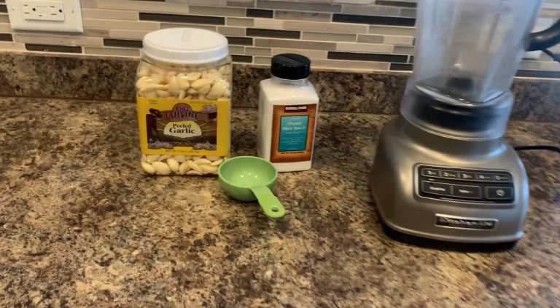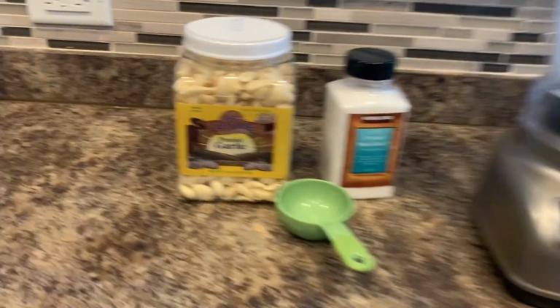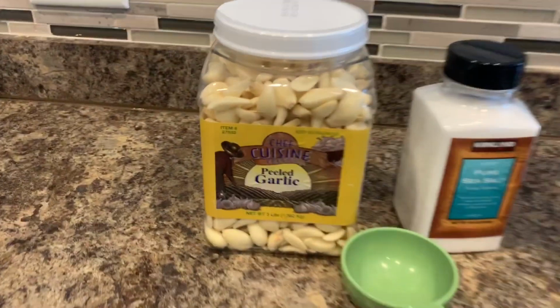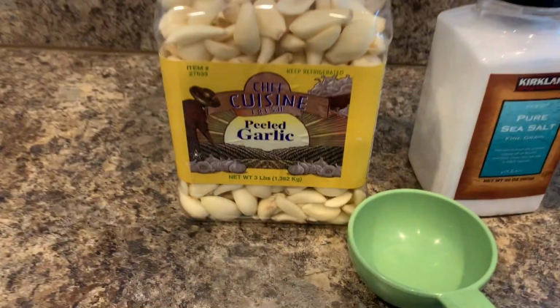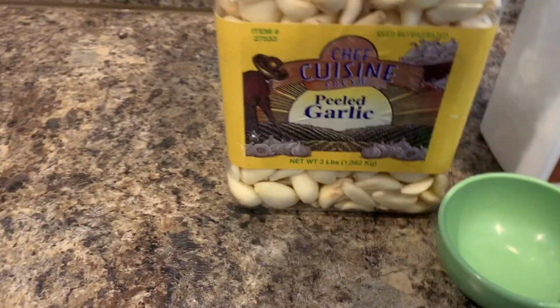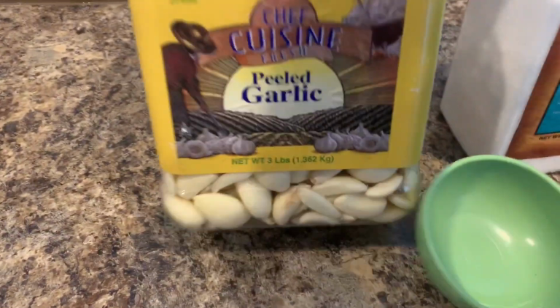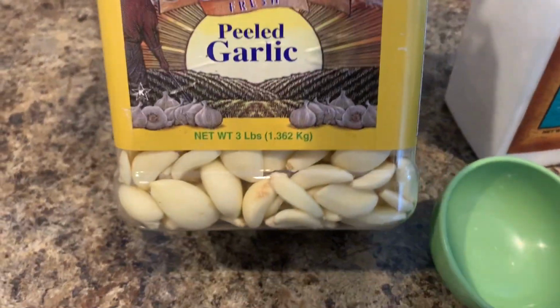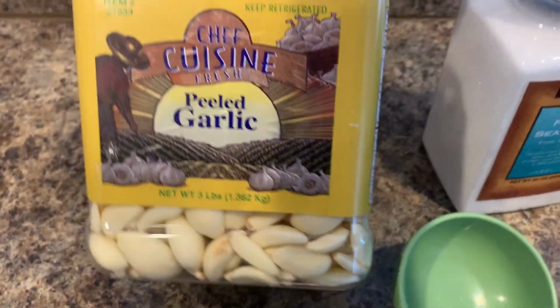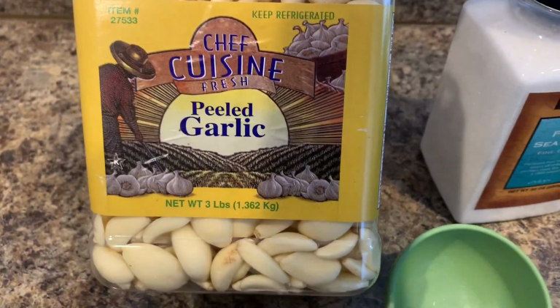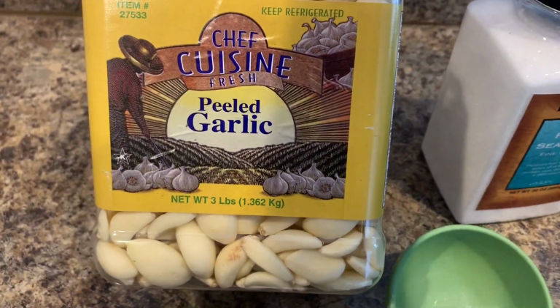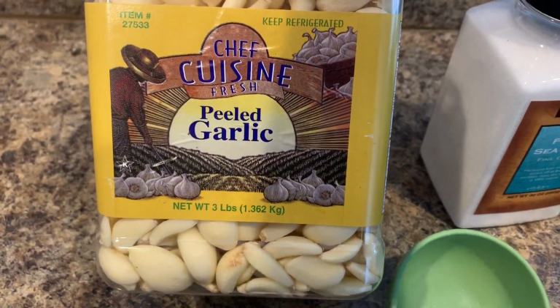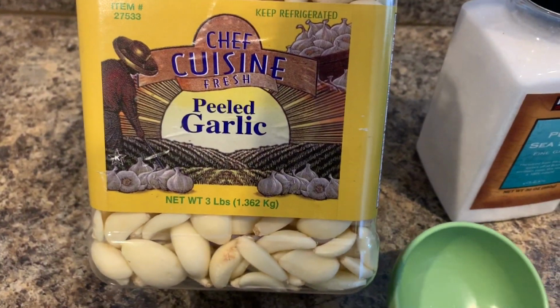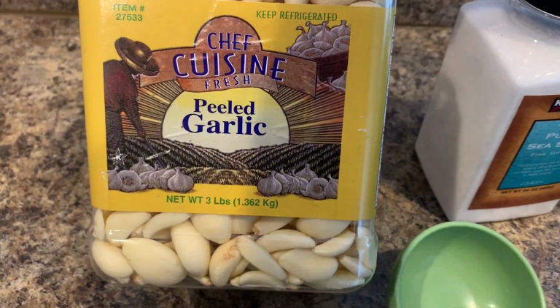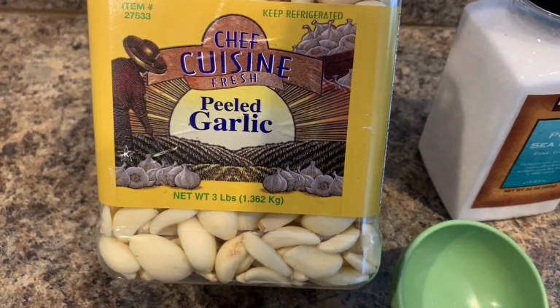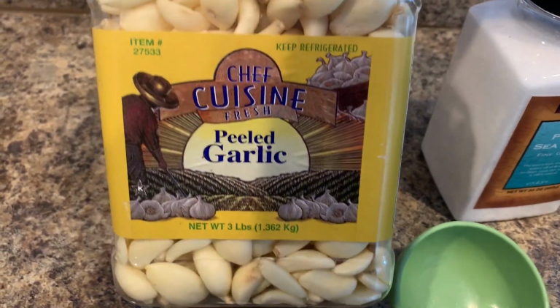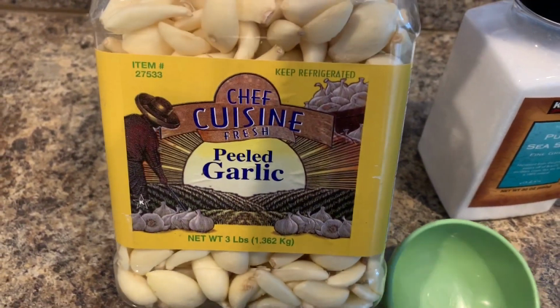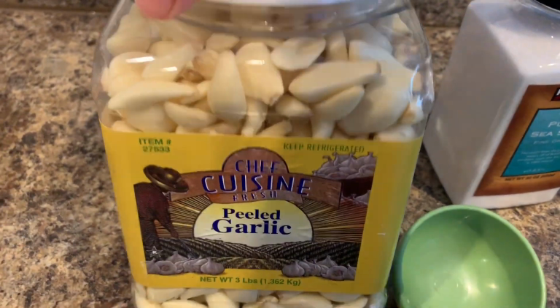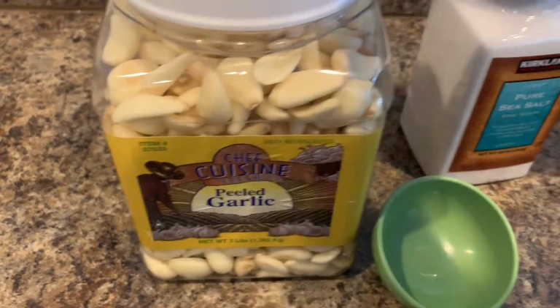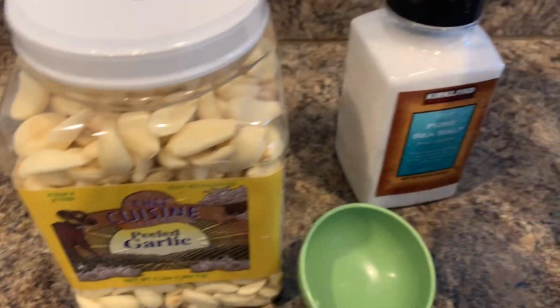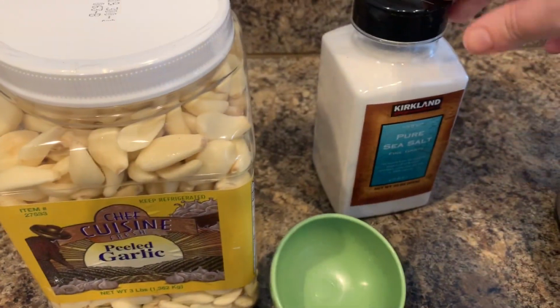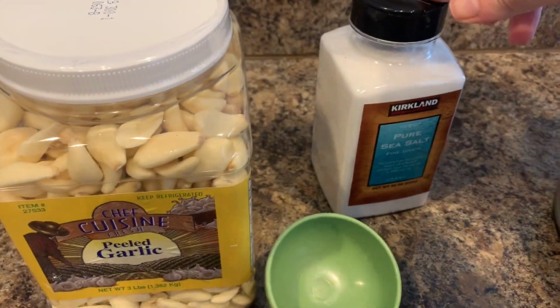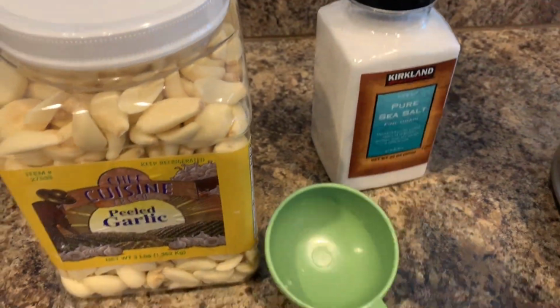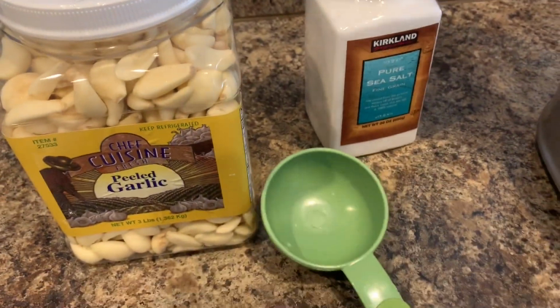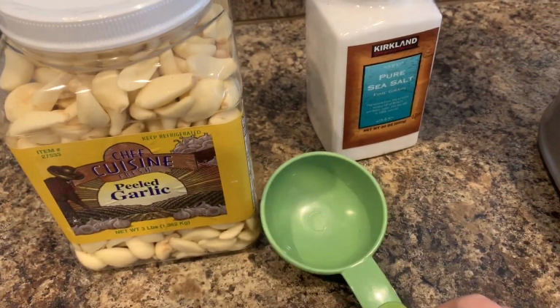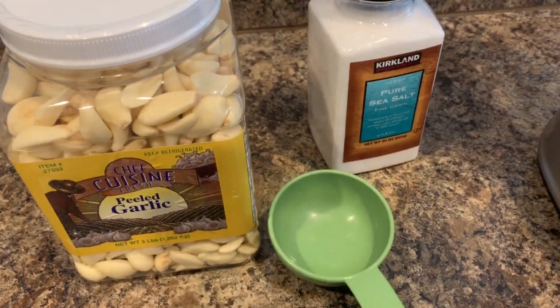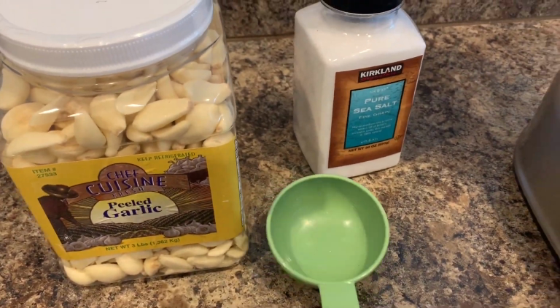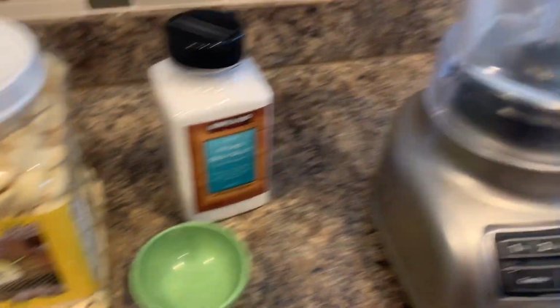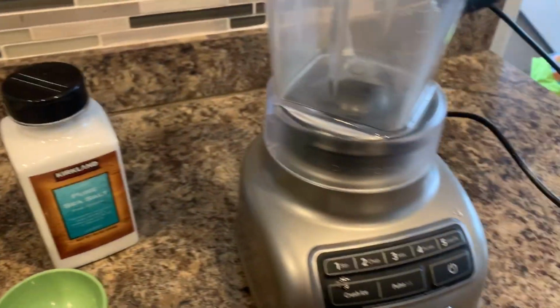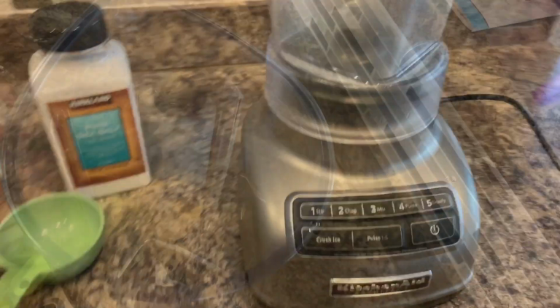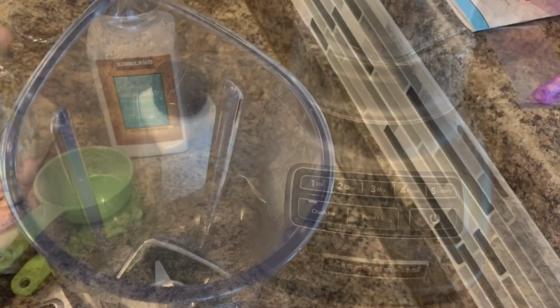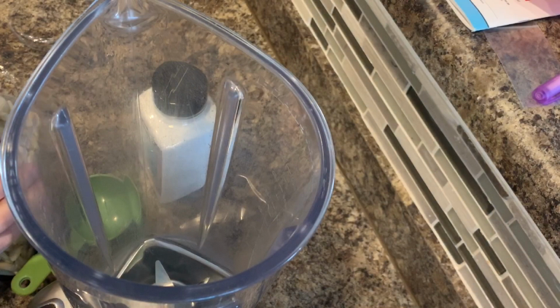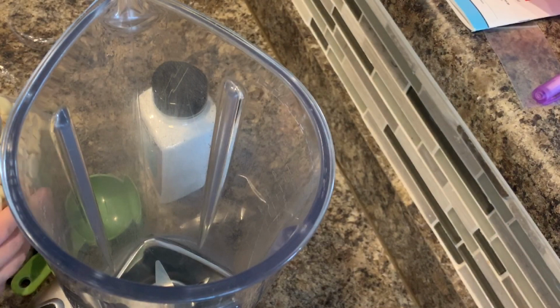I have here fresh peeled garlic. This is three pounds — I got this from Costco. We're going to need some salt, a measuring cup, and a blender.